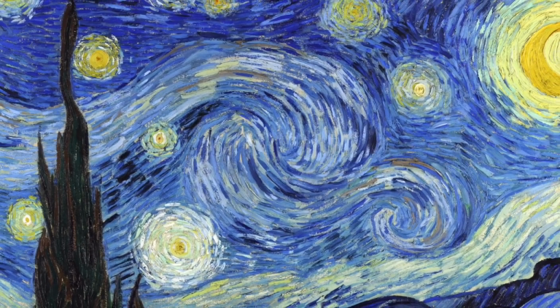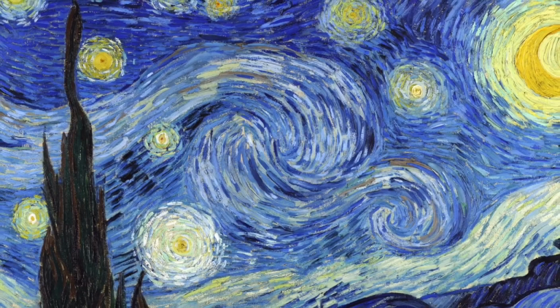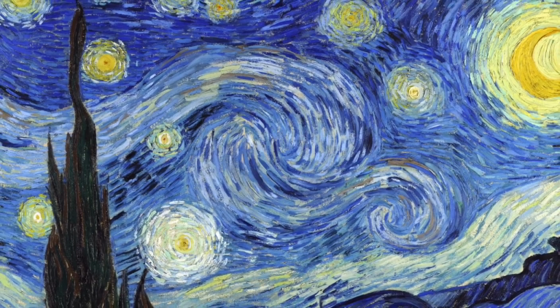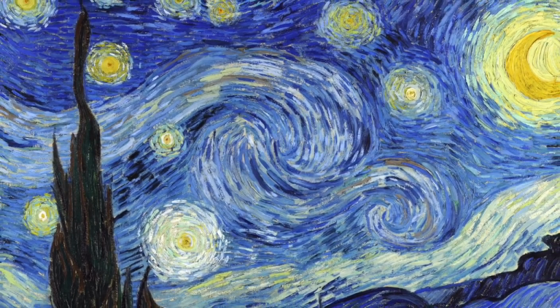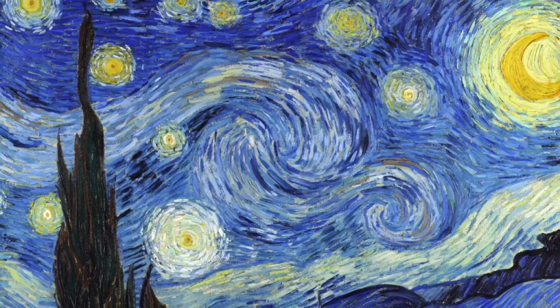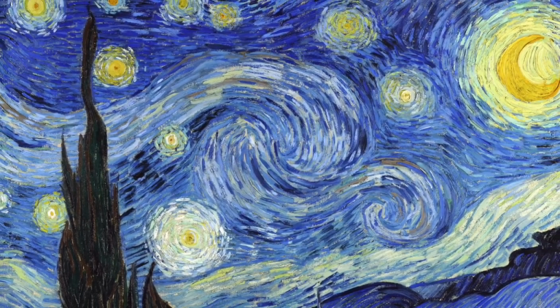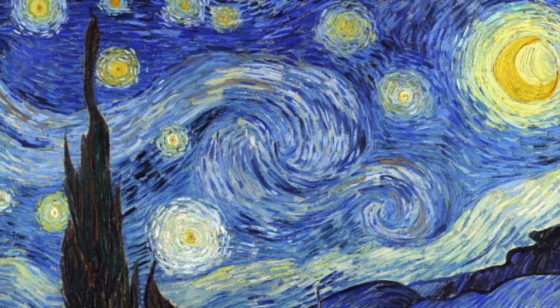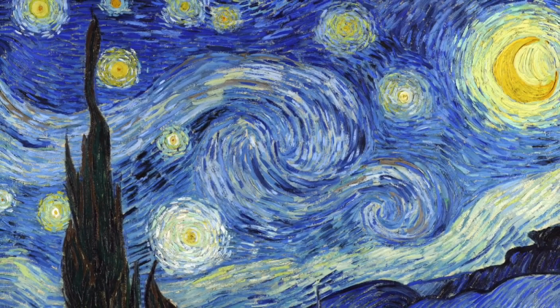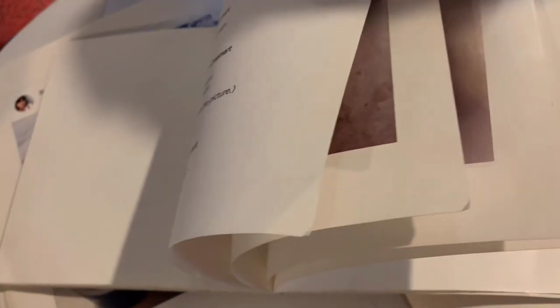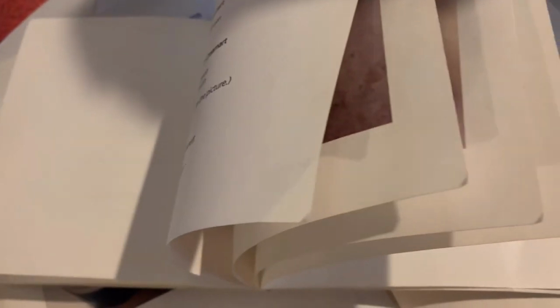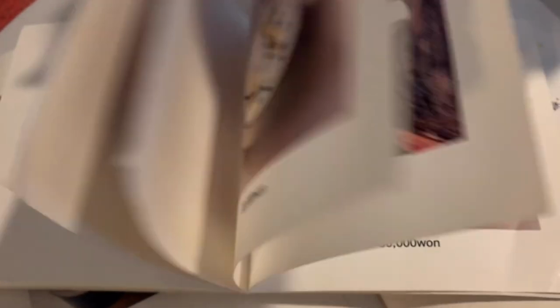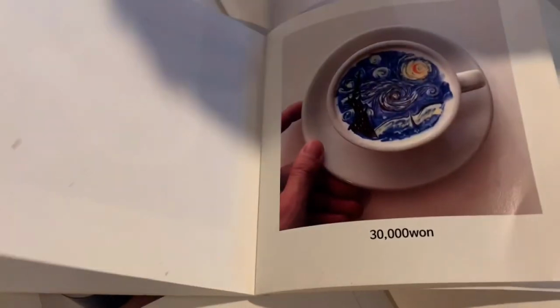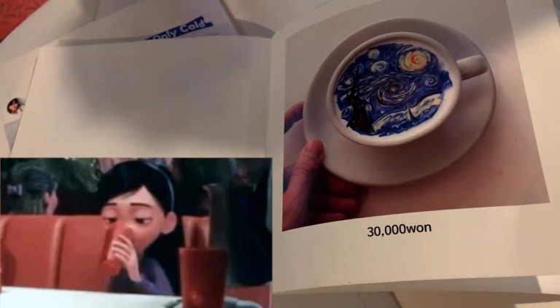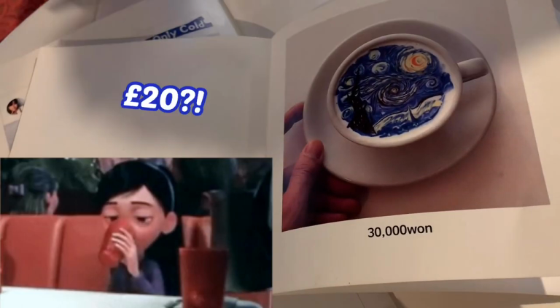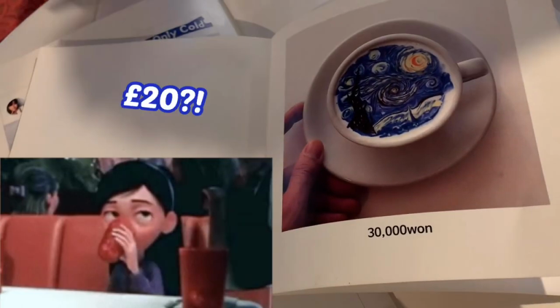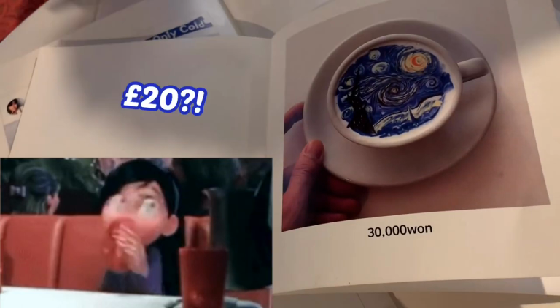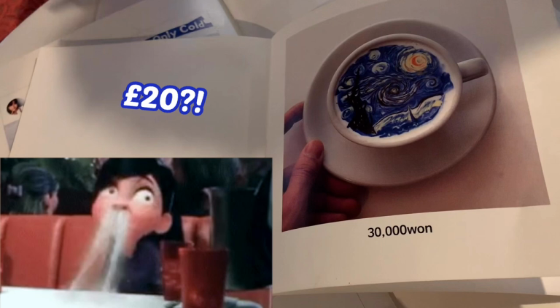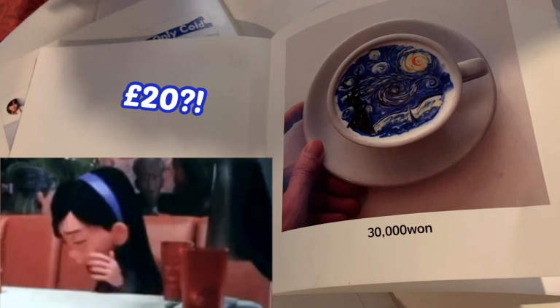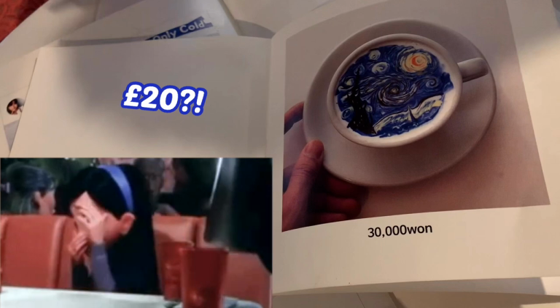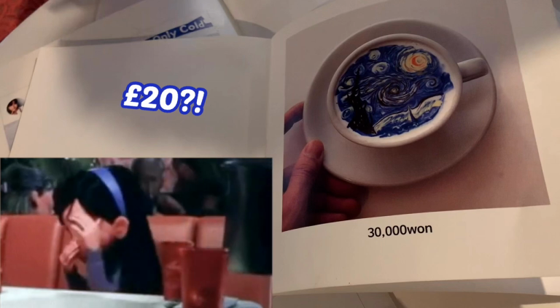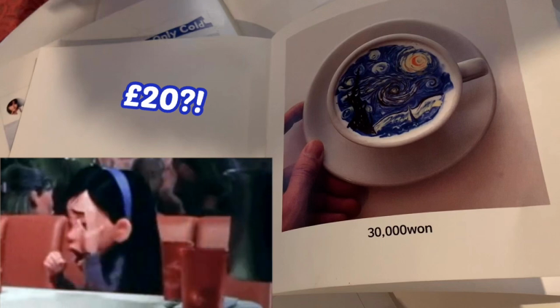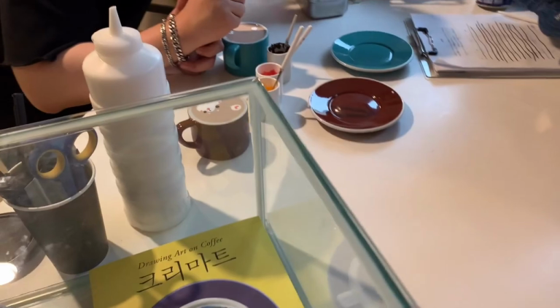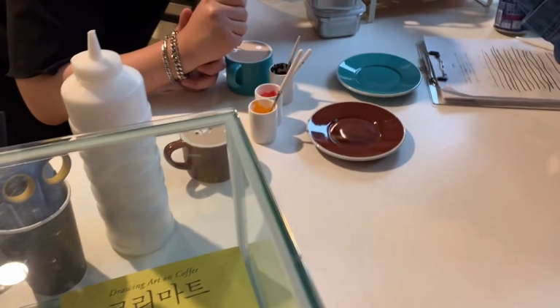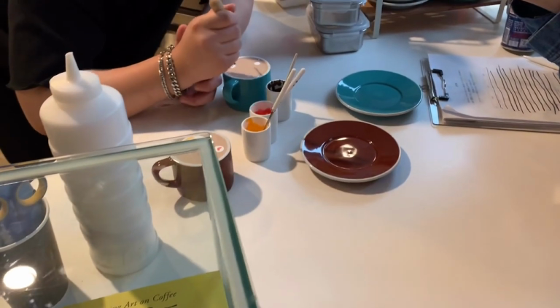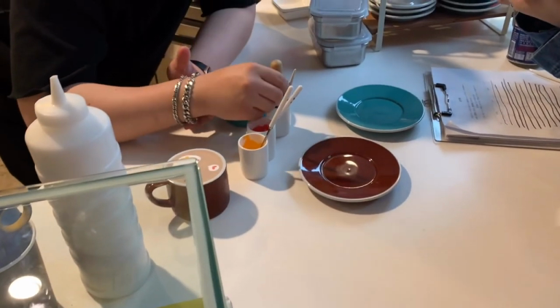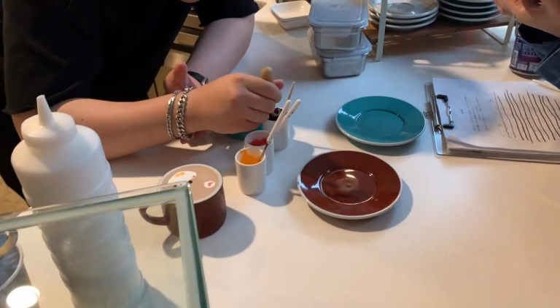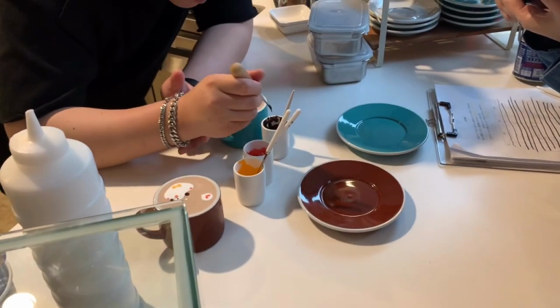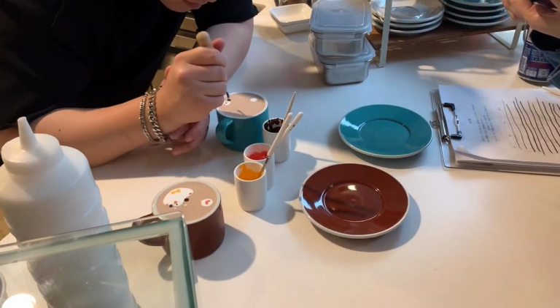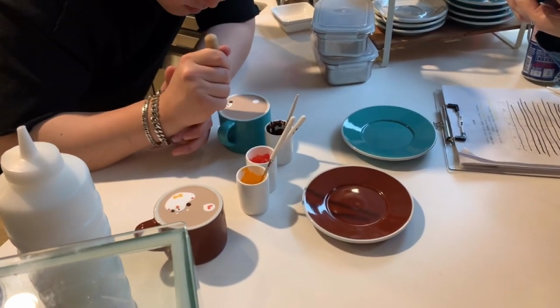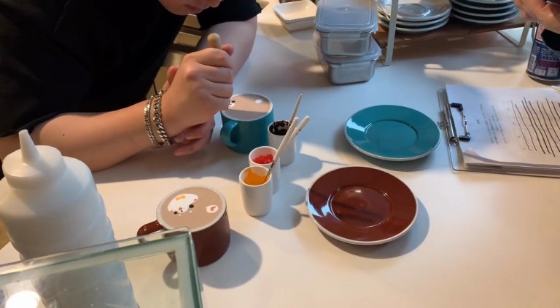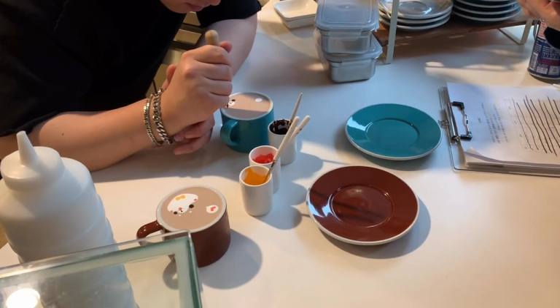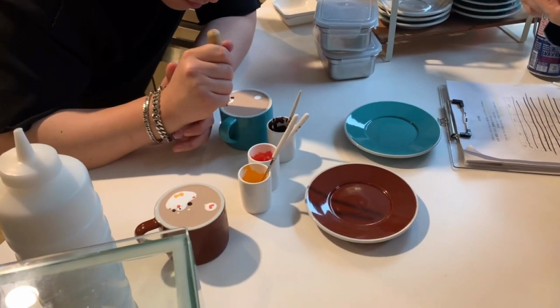Initially I wanted to order a latte with Van Gogh's Starry Night painting until I saw the price. Yeah, I'm good. Maybe next time. I'm happy getting a cute teddy bear on my latte instead.